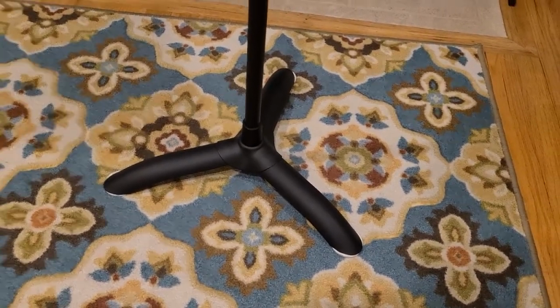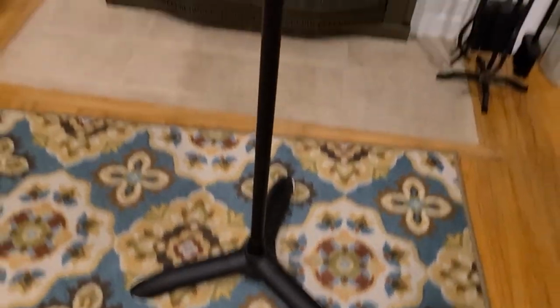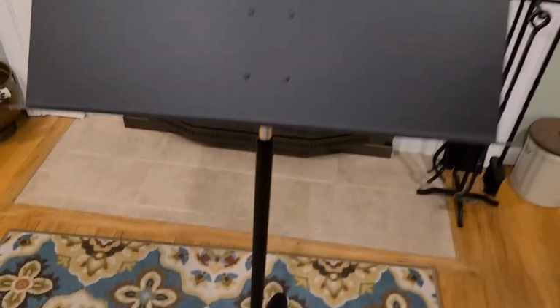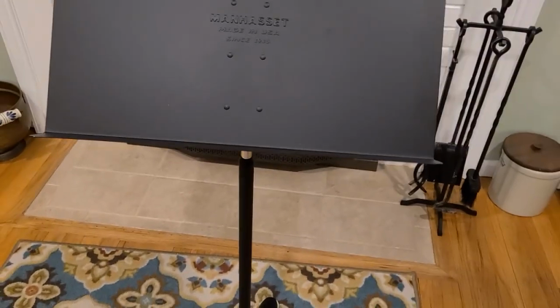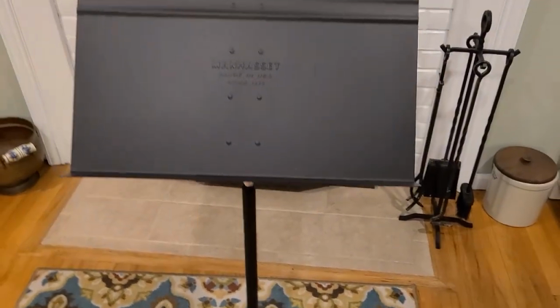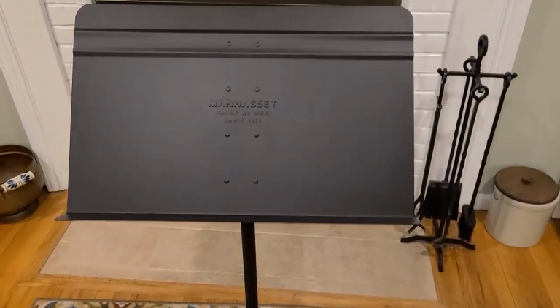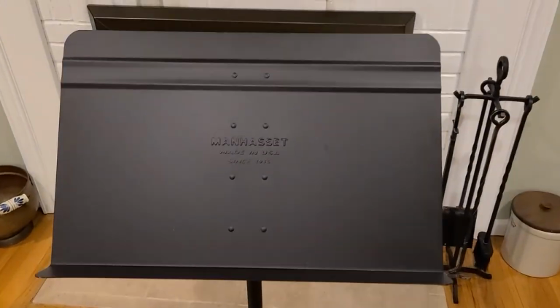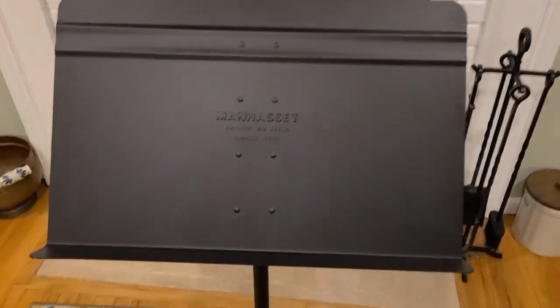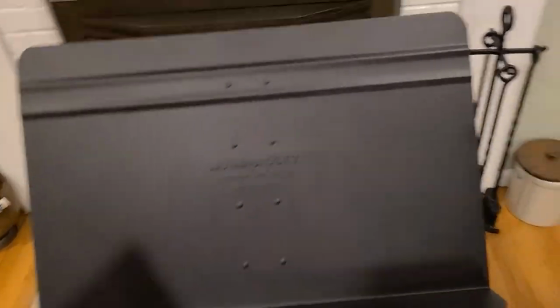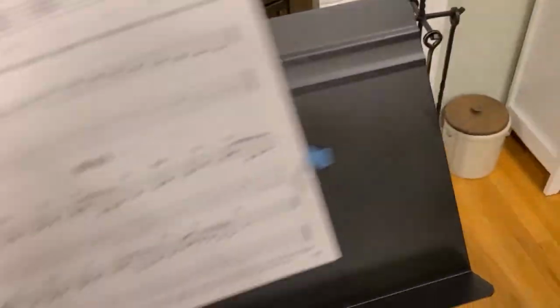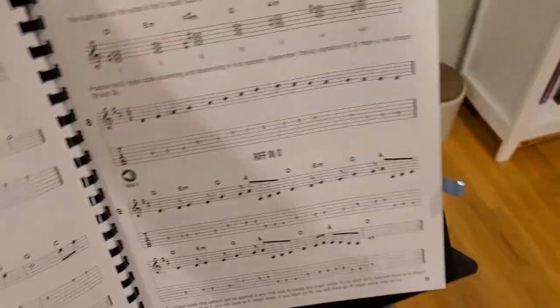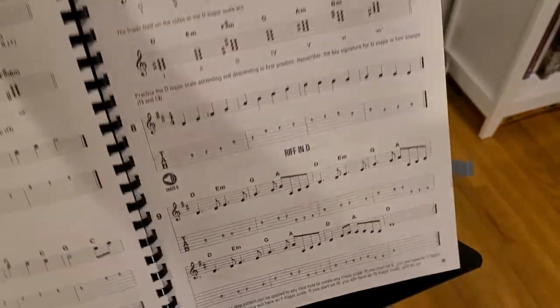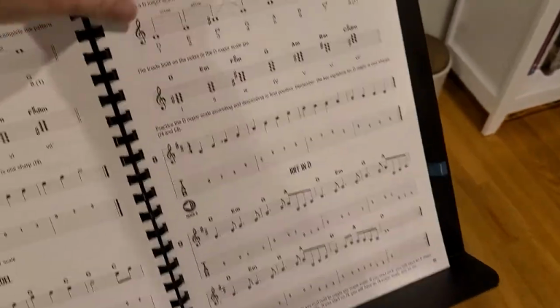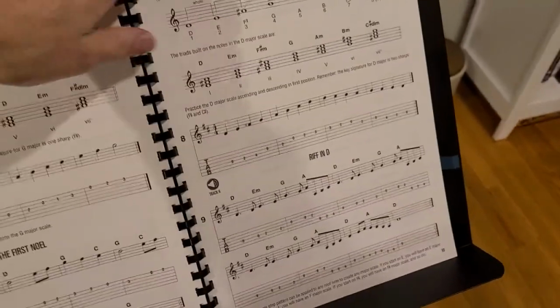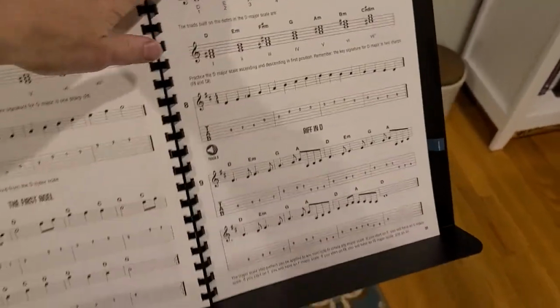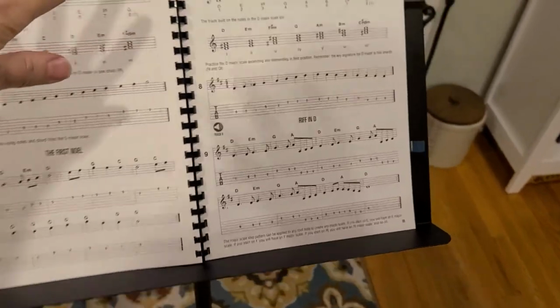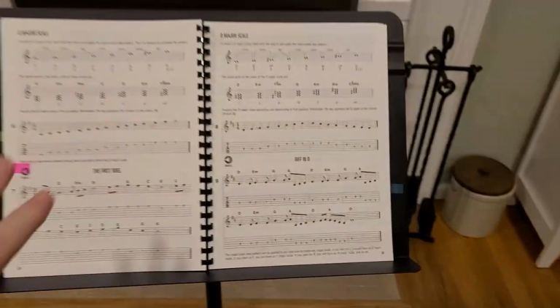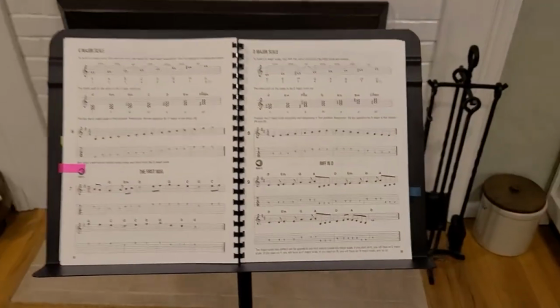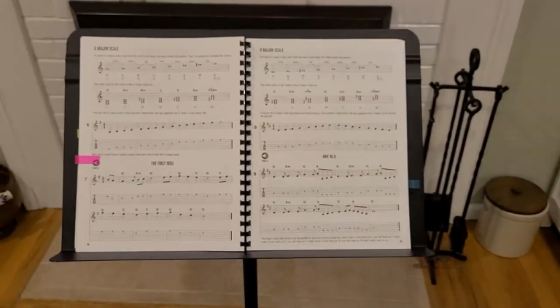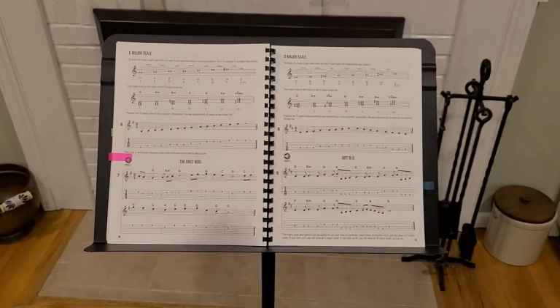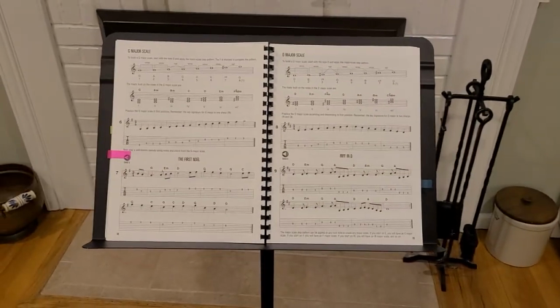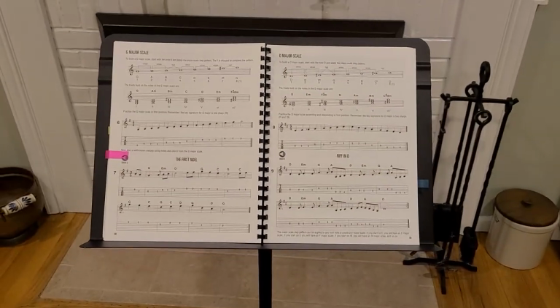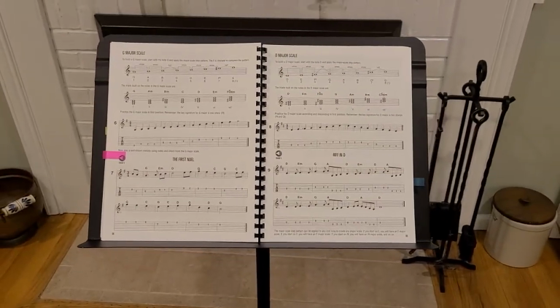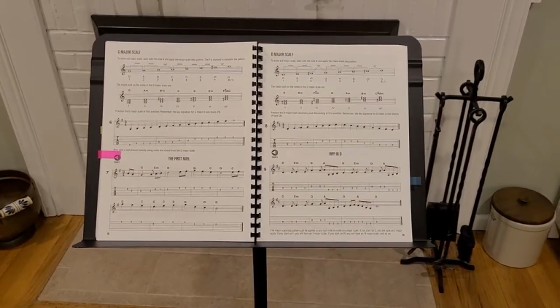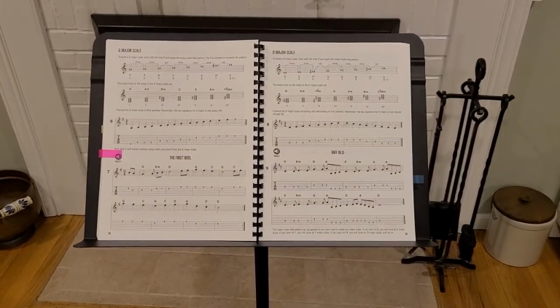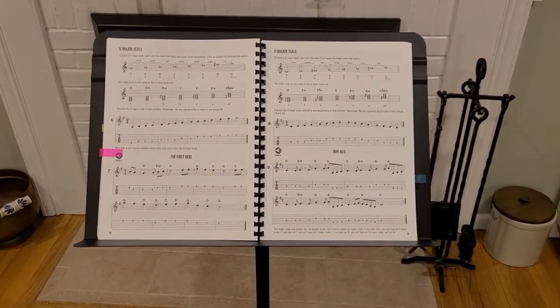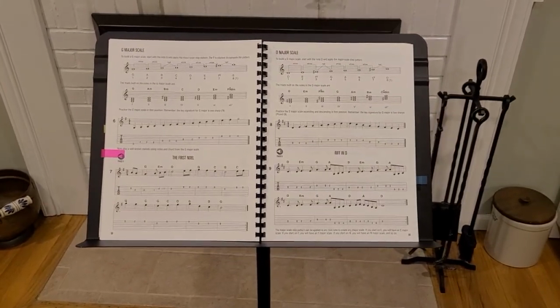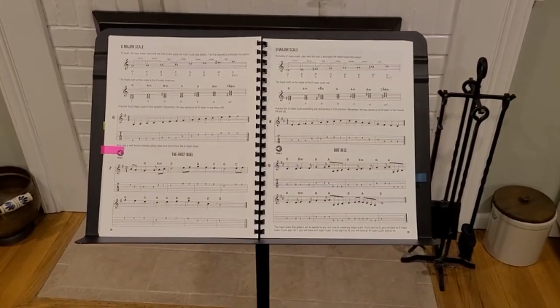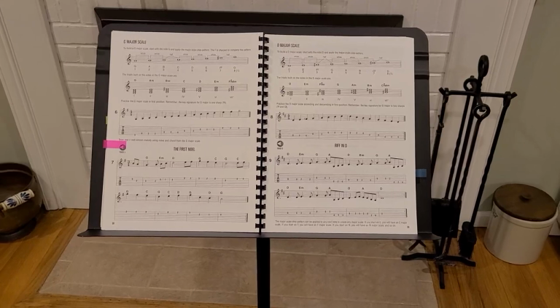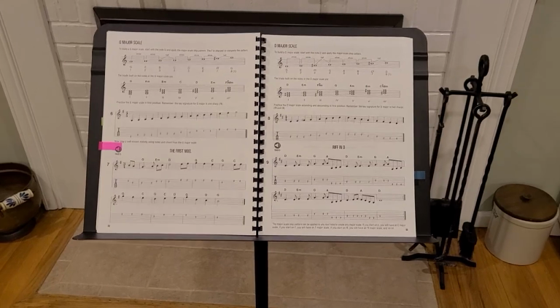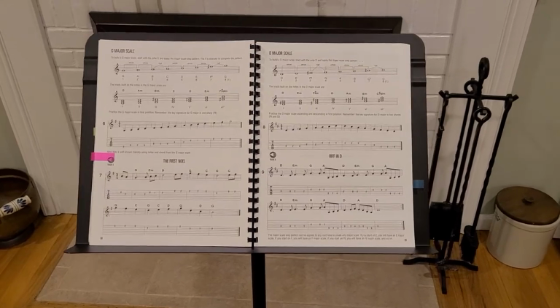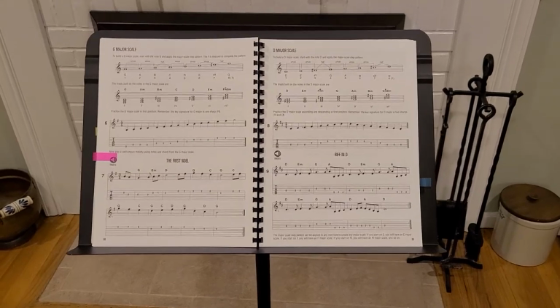Just really well-made, and I like the way that there's so much room on here. You can put in a music book, or my son will clip his little metronome or have his music clip on here.